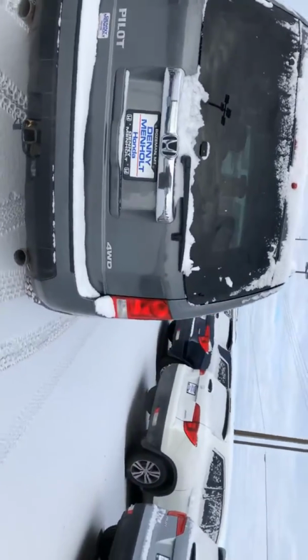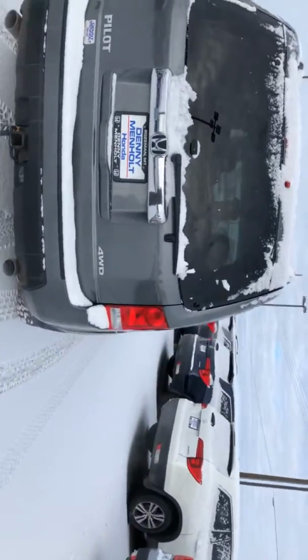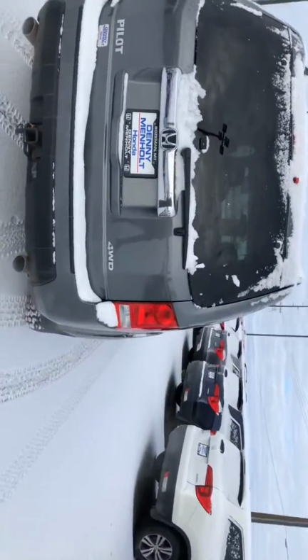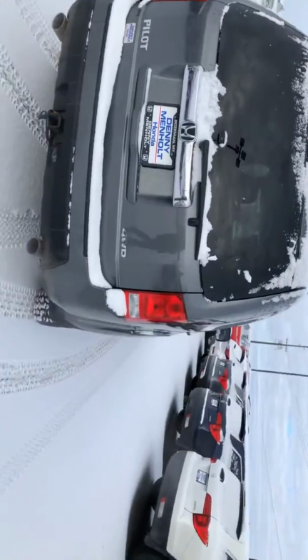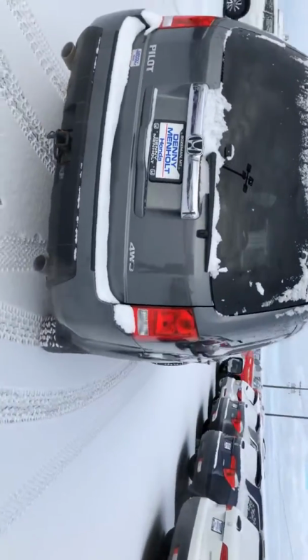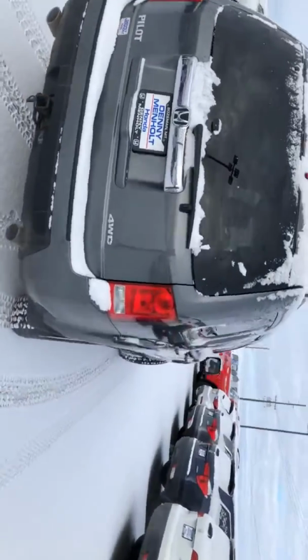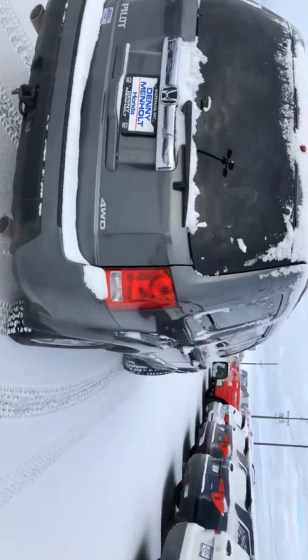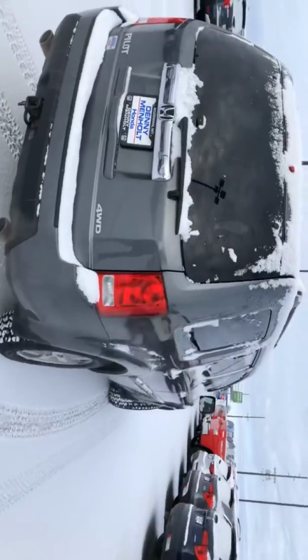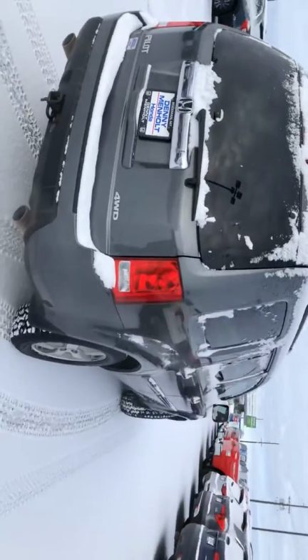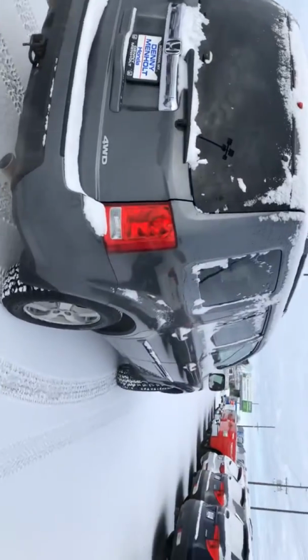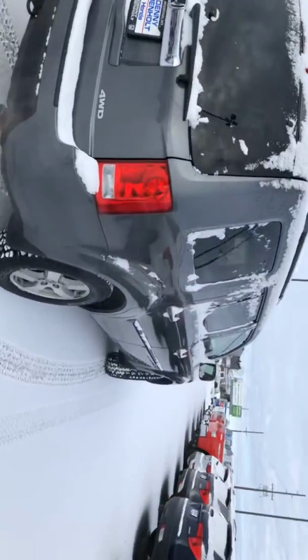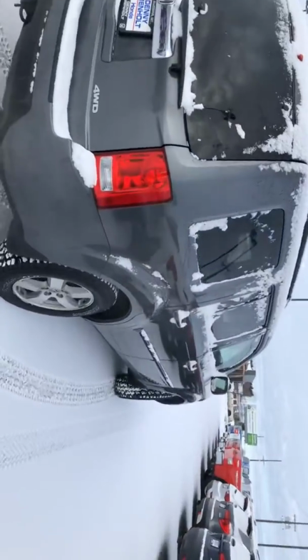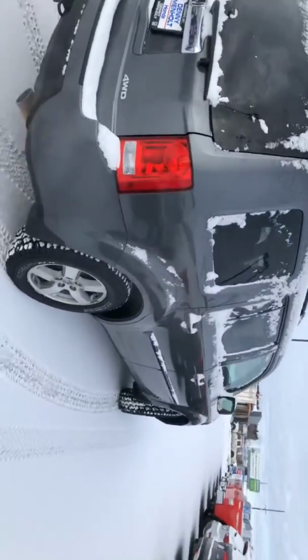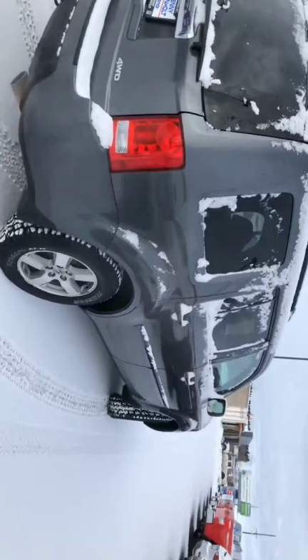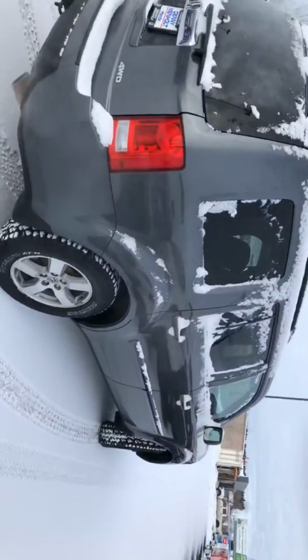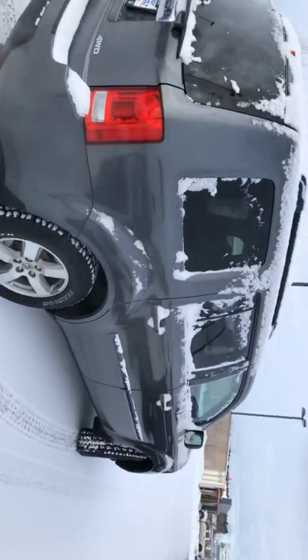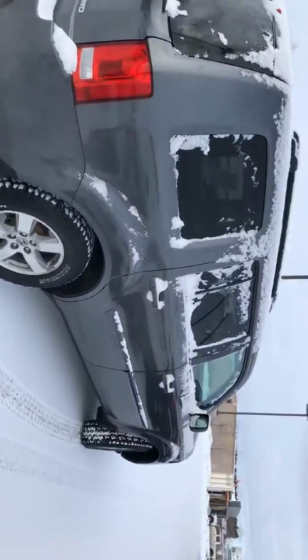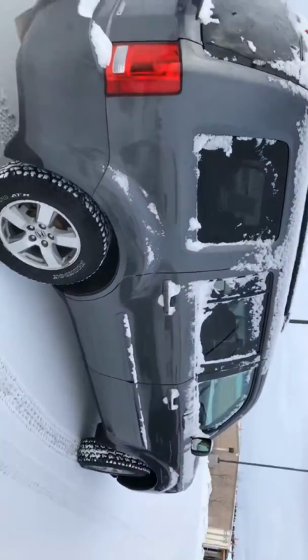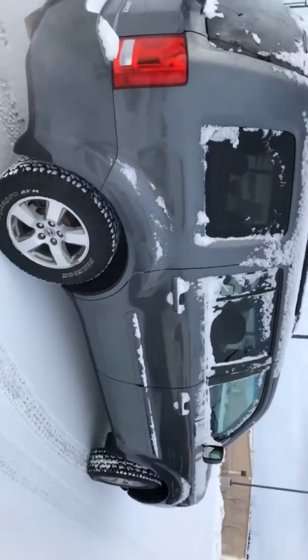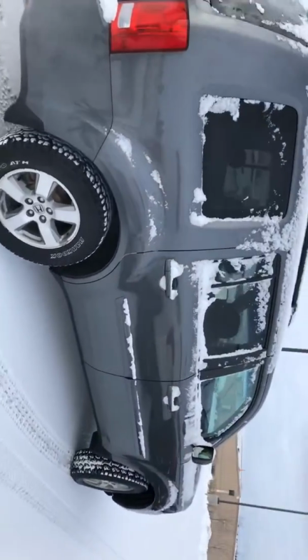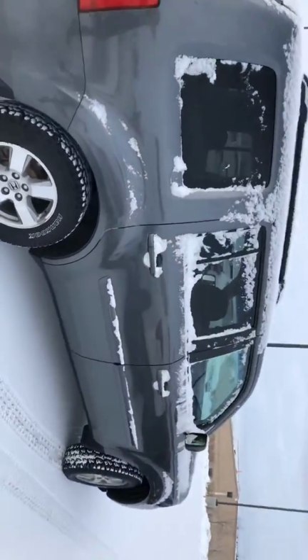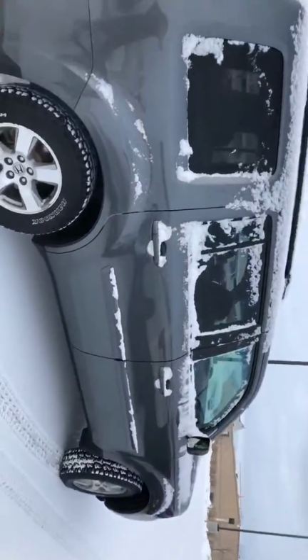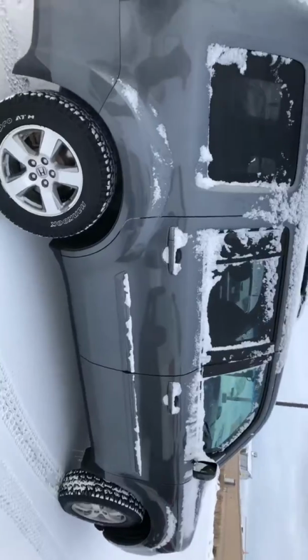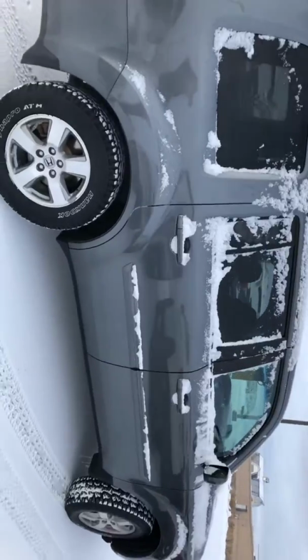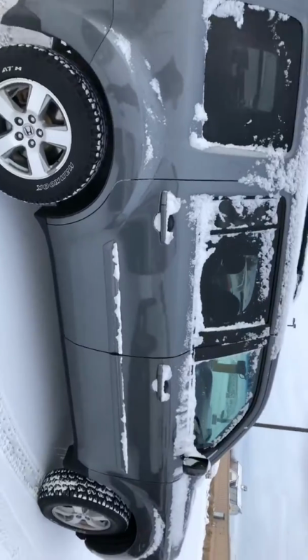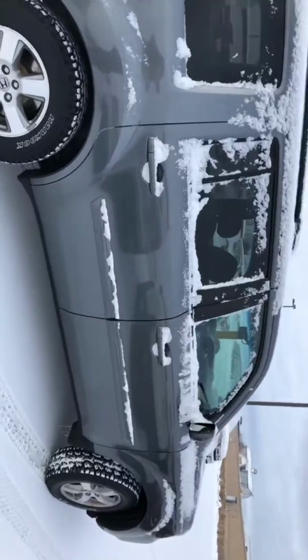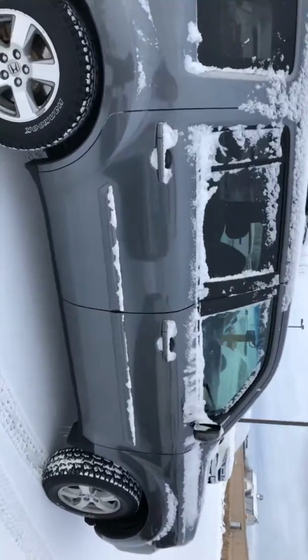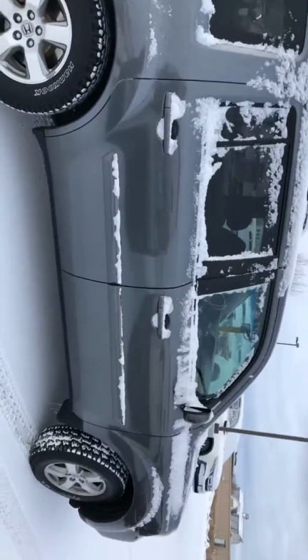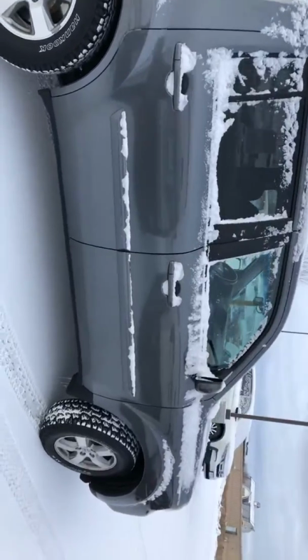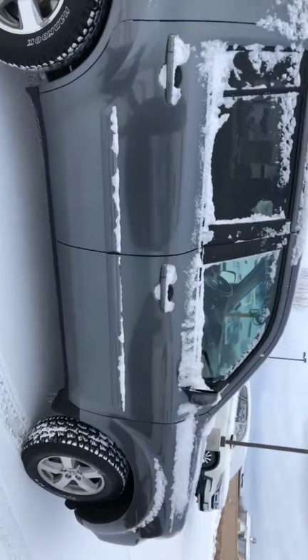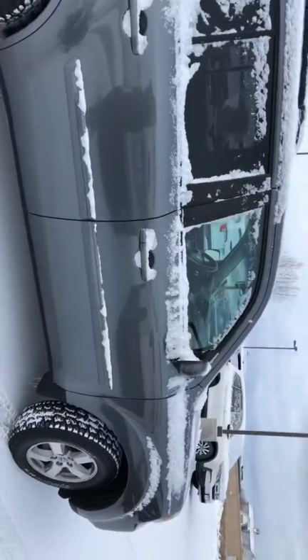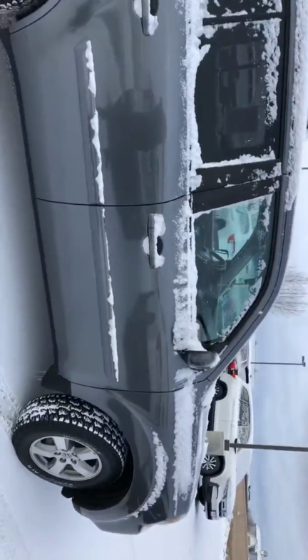You do have your rear entertainment. You're going to have XM radio capability, heated seats, dual climate control. It's very nice.